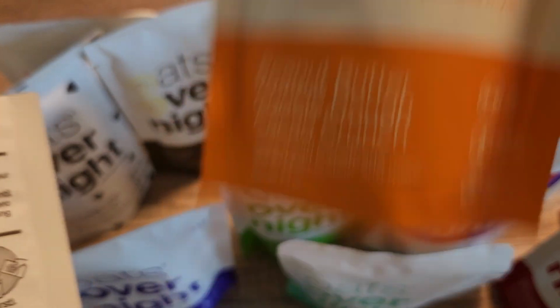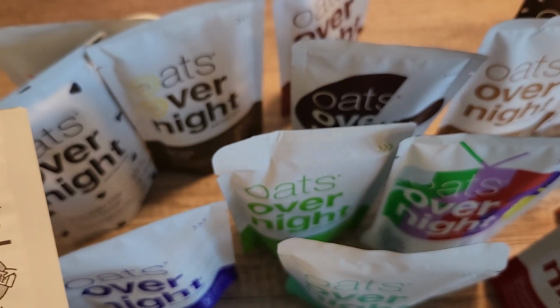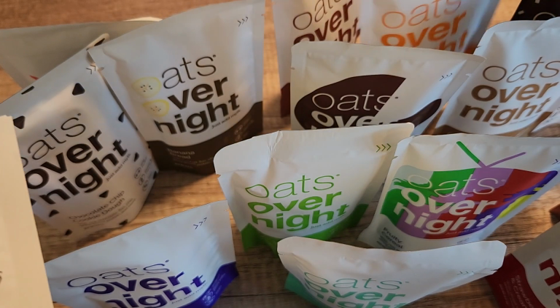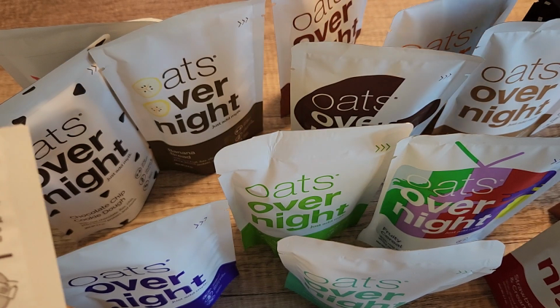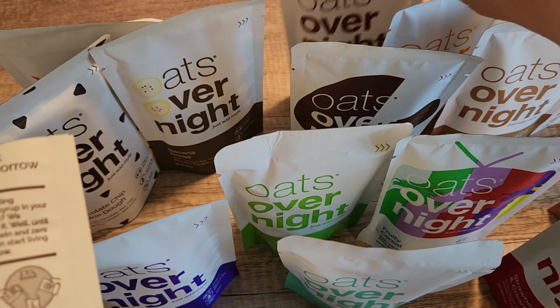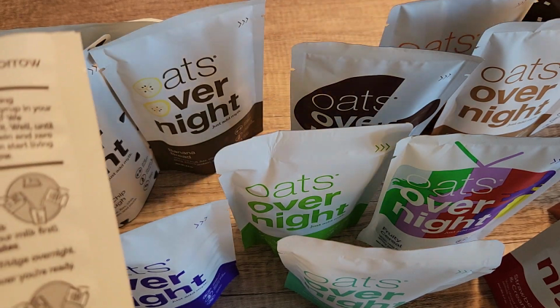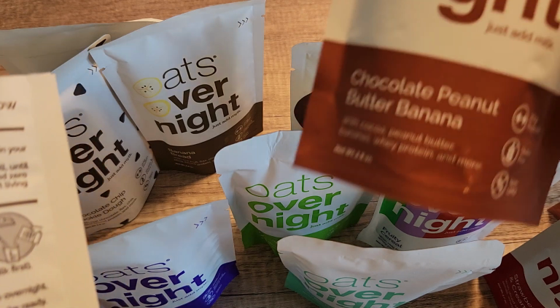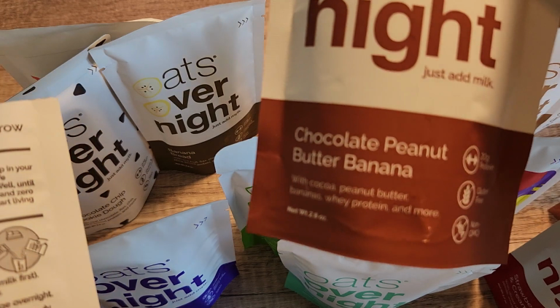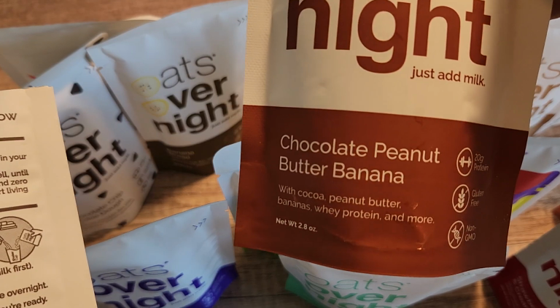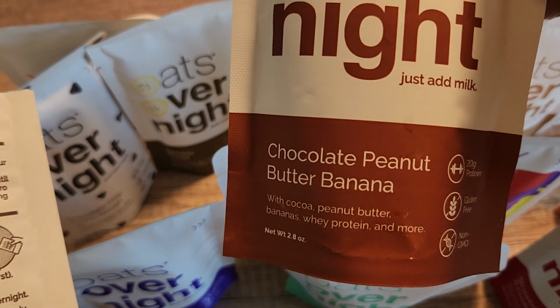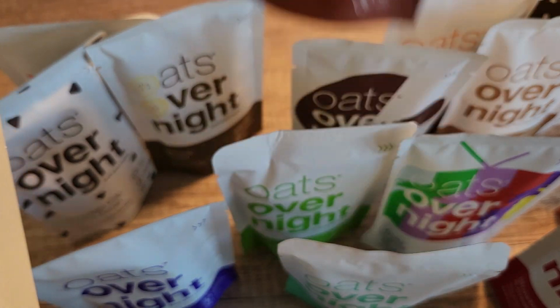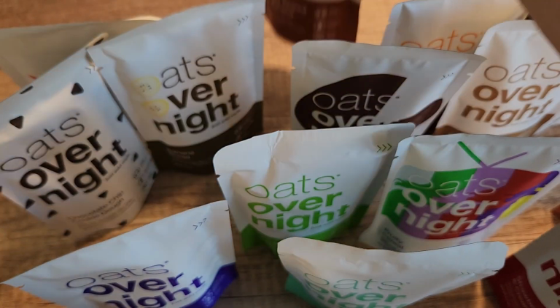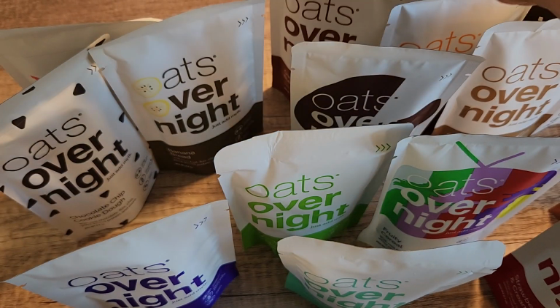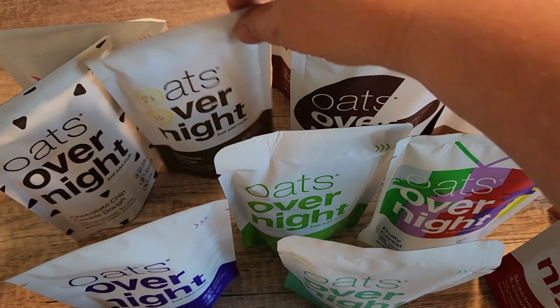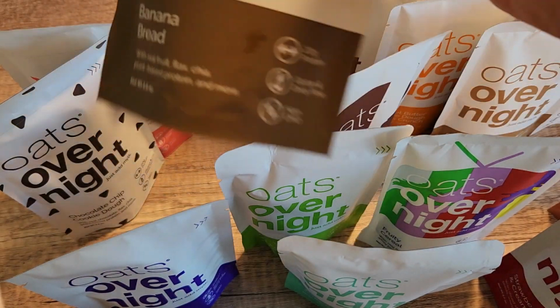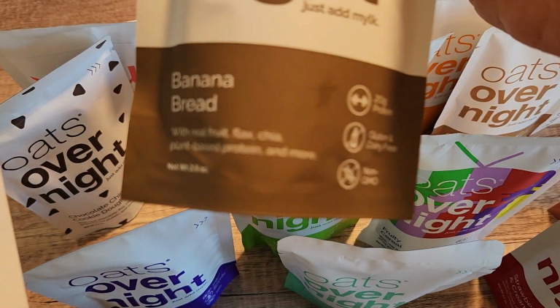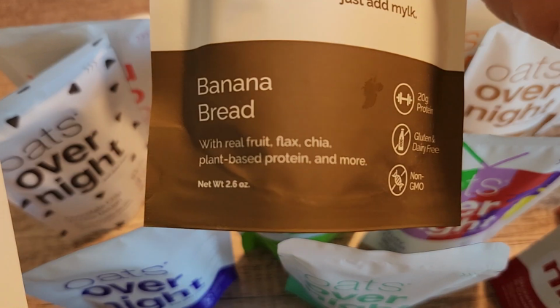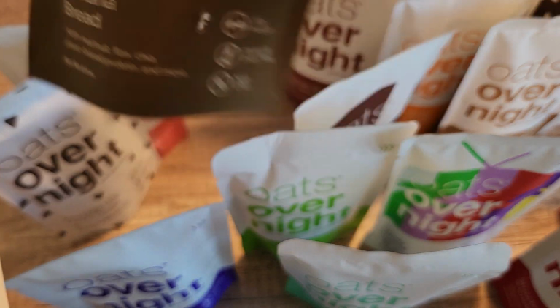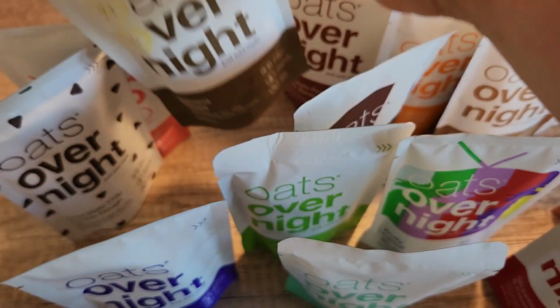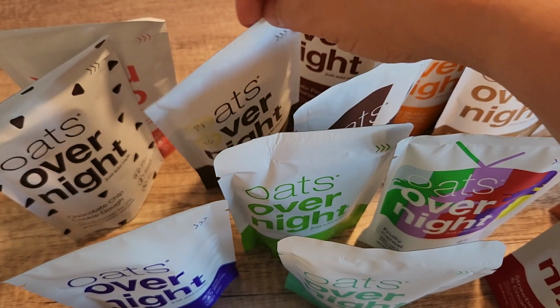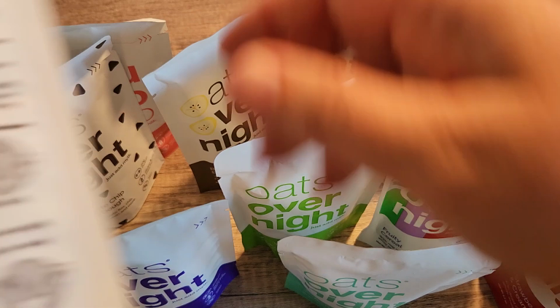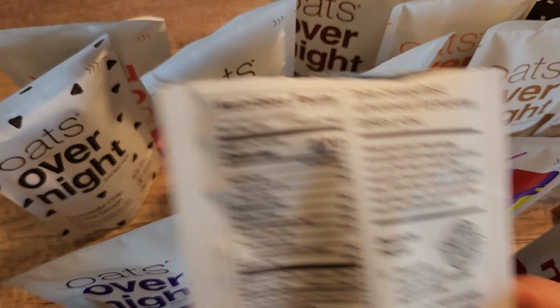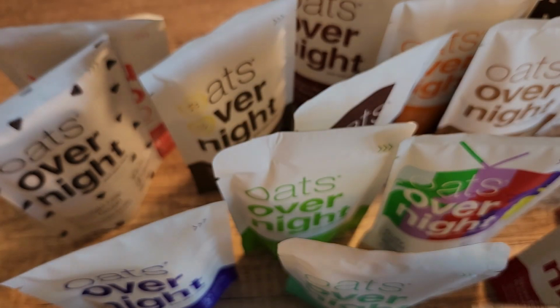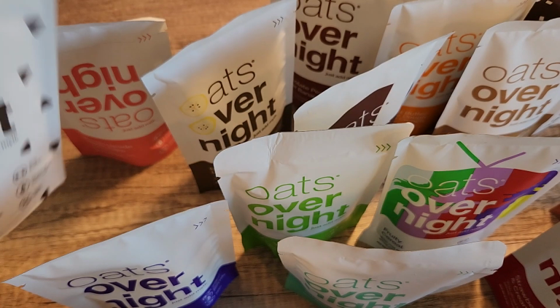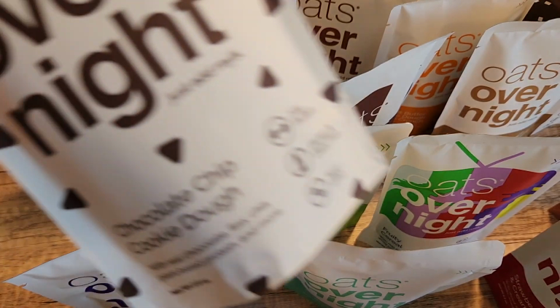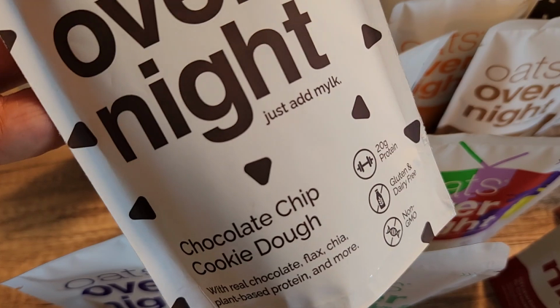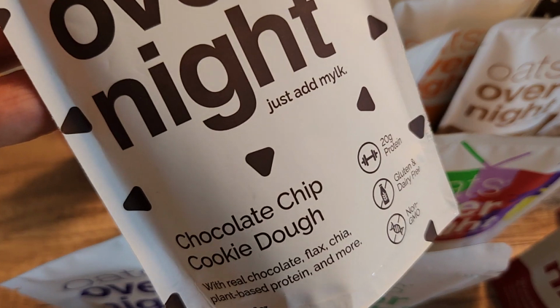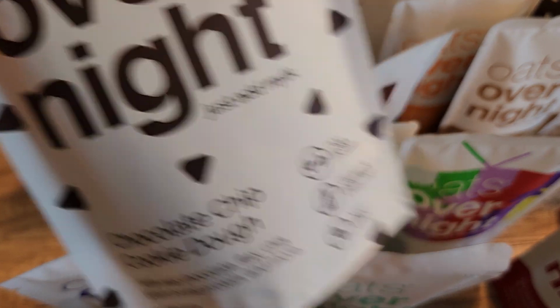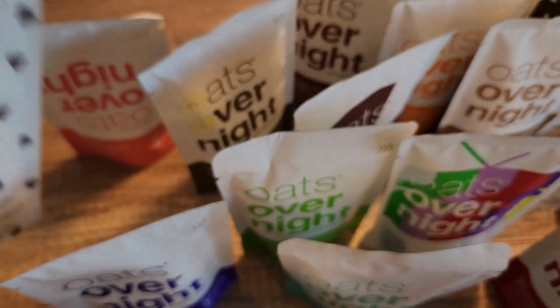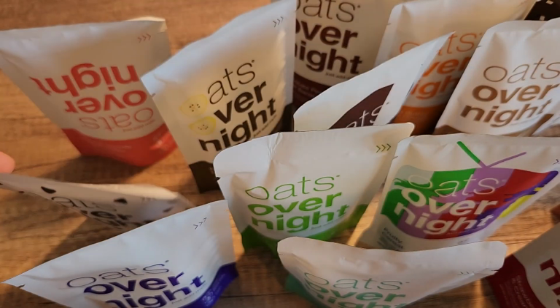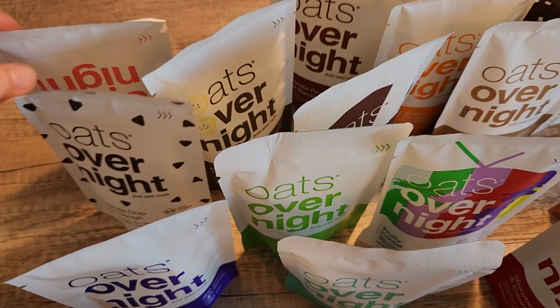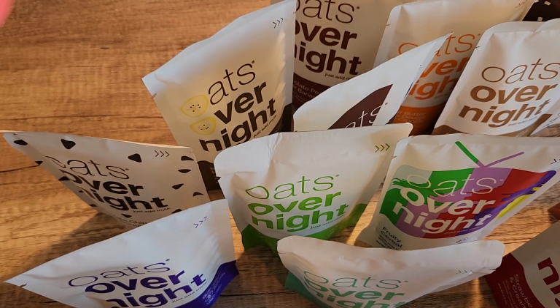Peanut butter cookie dough — let me show you some of the other flavors here. Chocolate, peanut butter, banana, banana bread. They are so delicious and they smell amazing. This is the chocolate chip cookie dough.